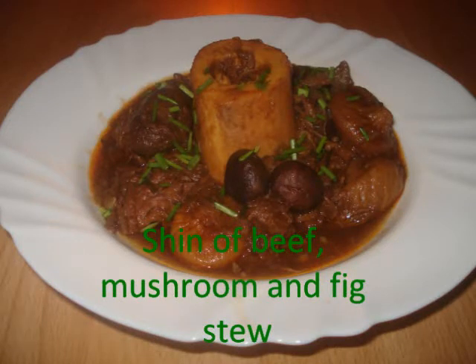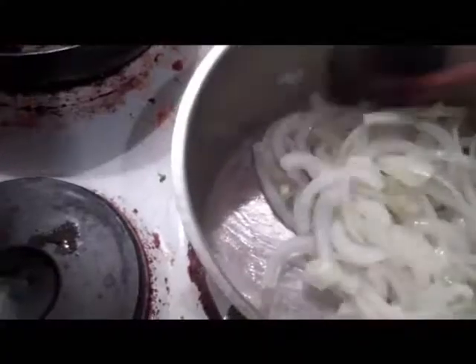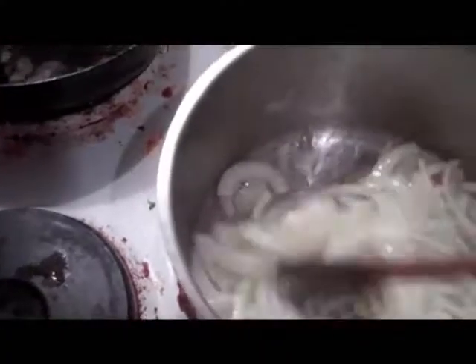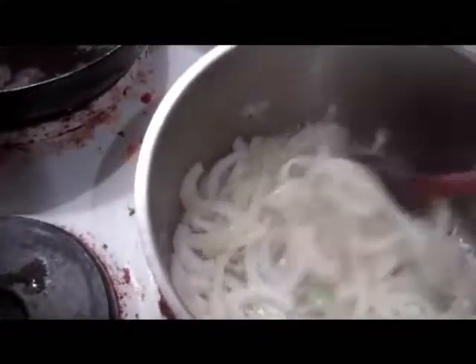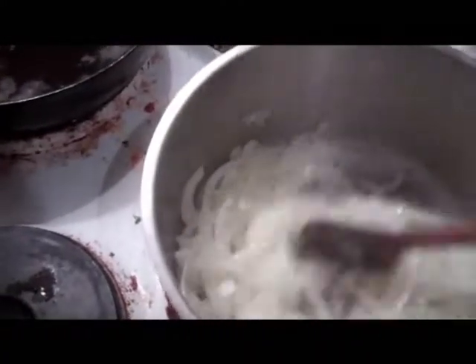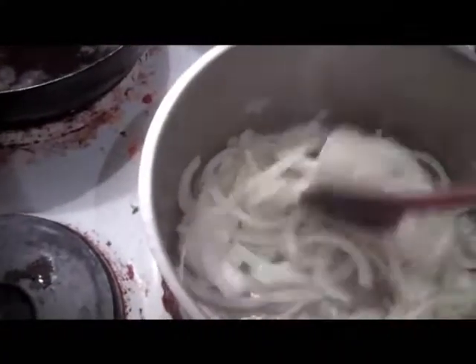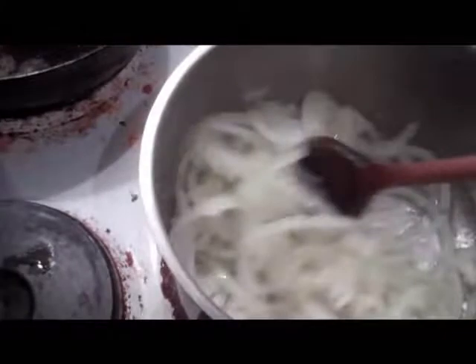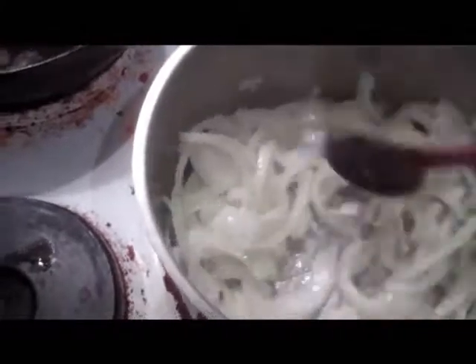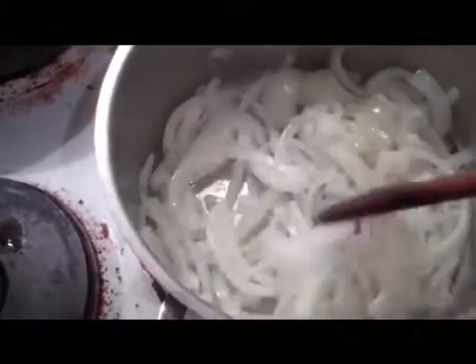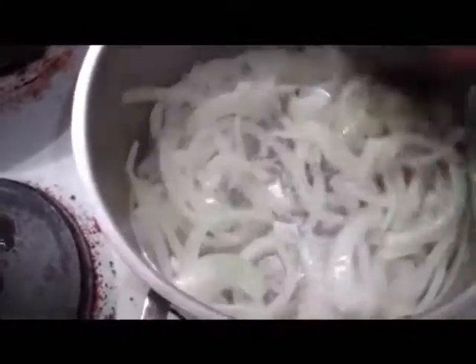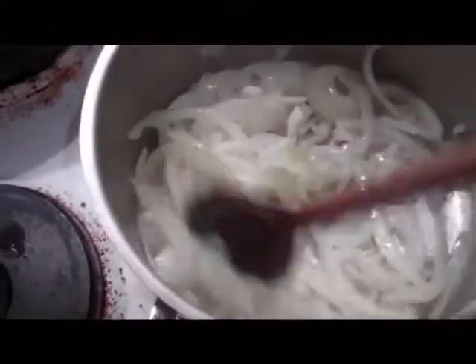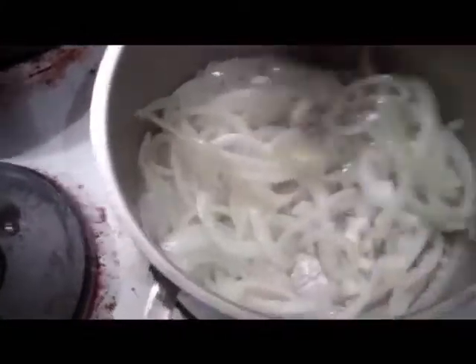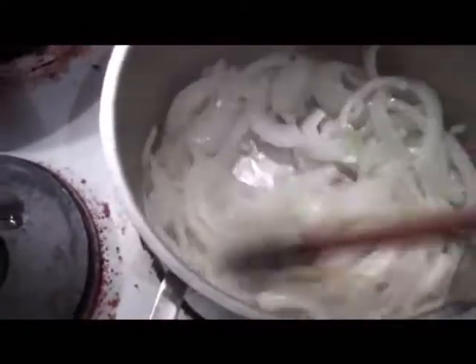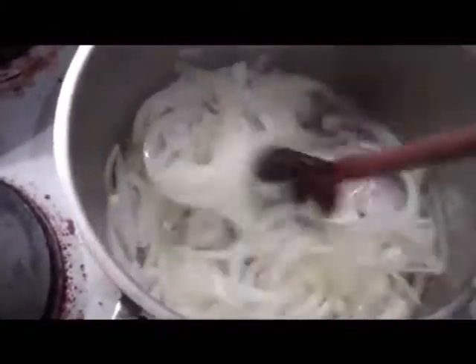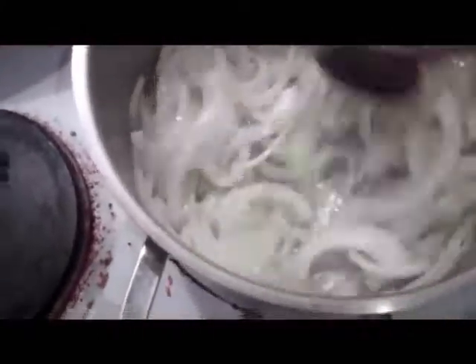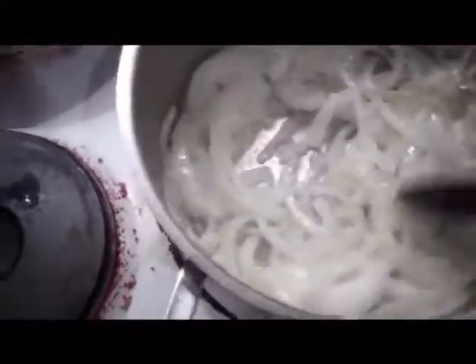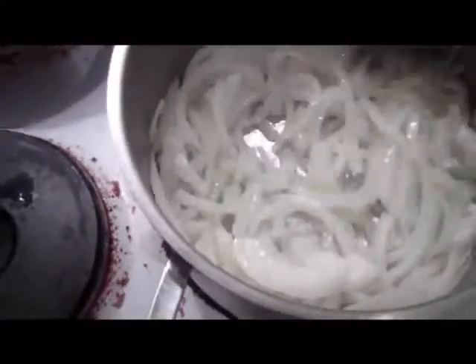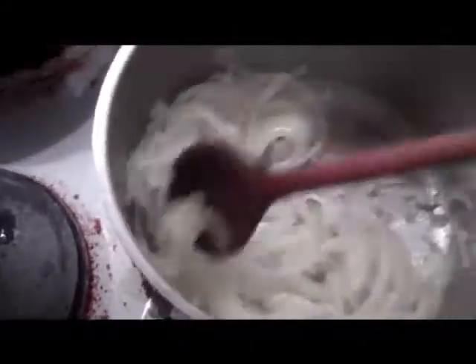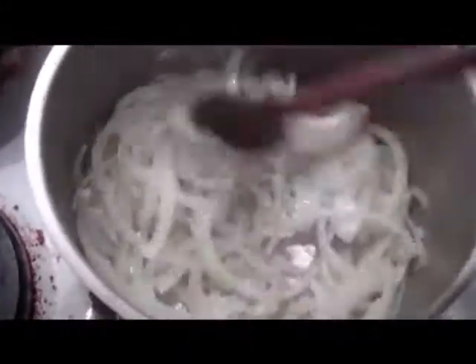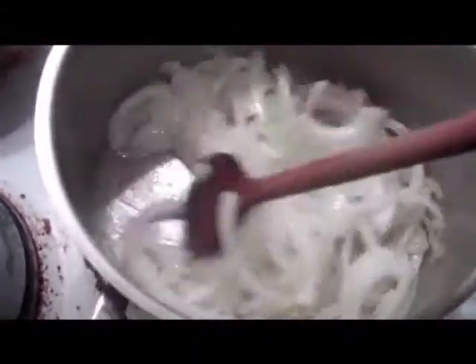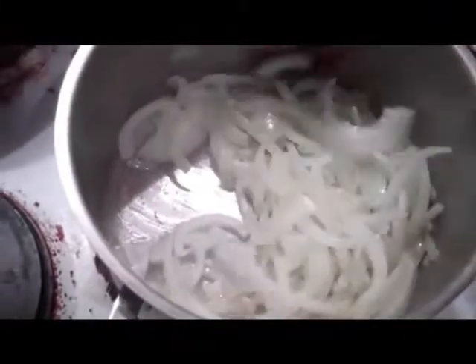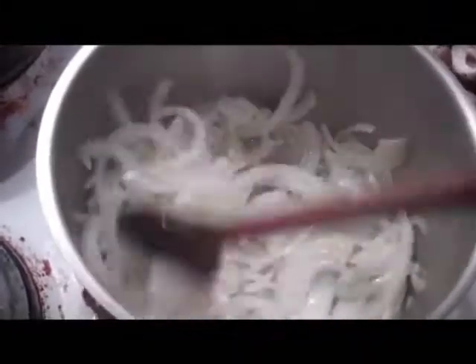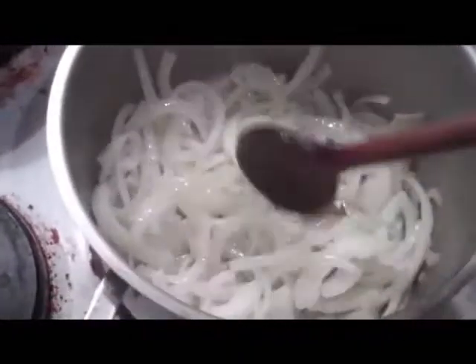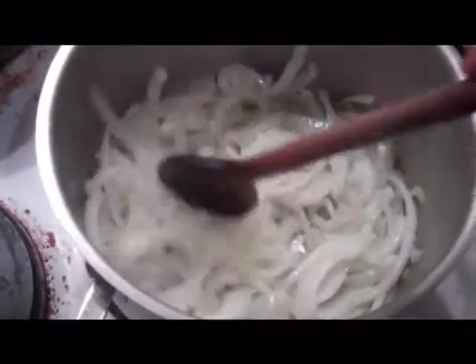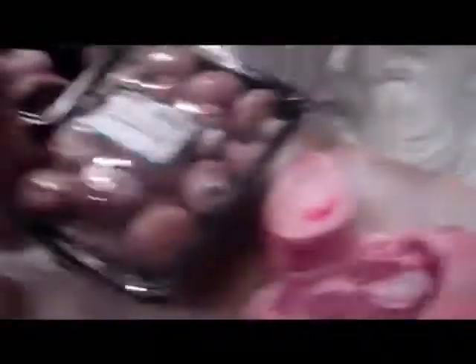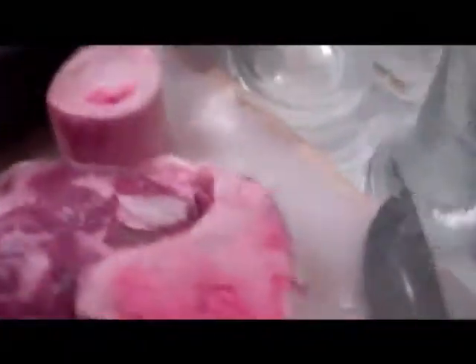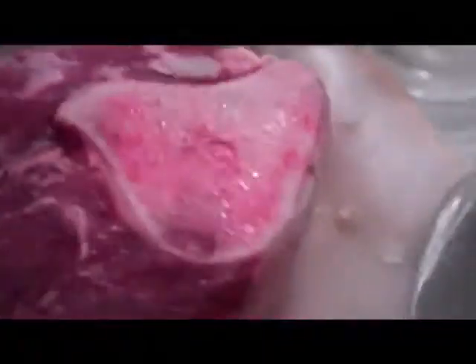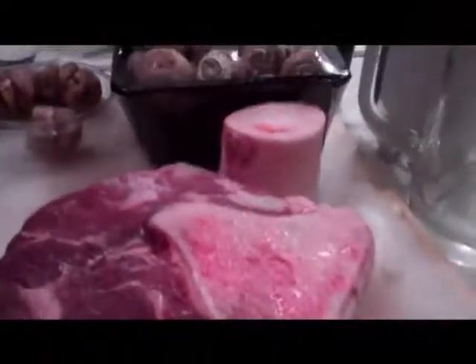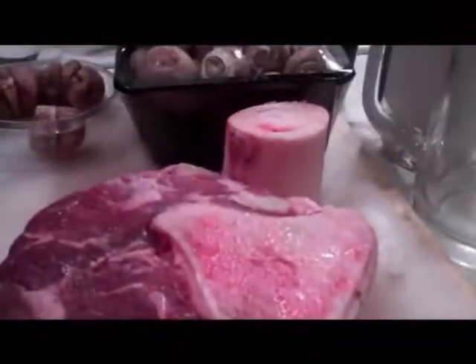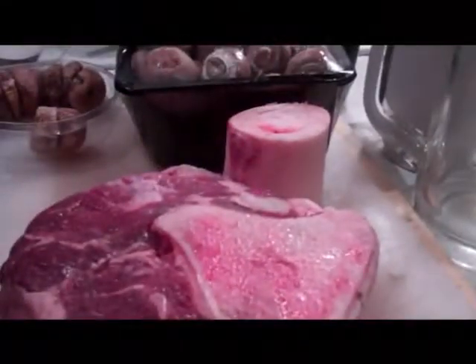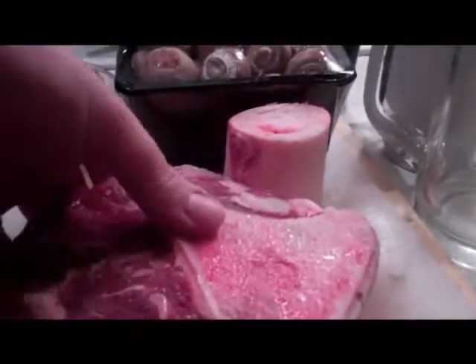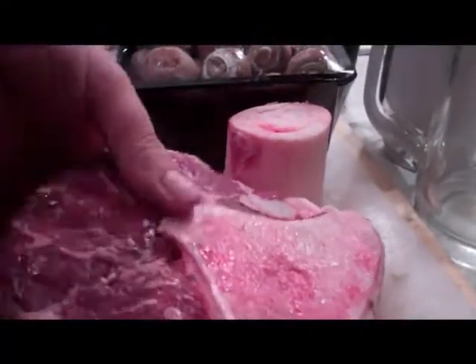The ingredients for this shin of beef stew. I'm sweating down two very large white onions just in some sunflower oil, some salt. Here's this wonderful bit of beef.